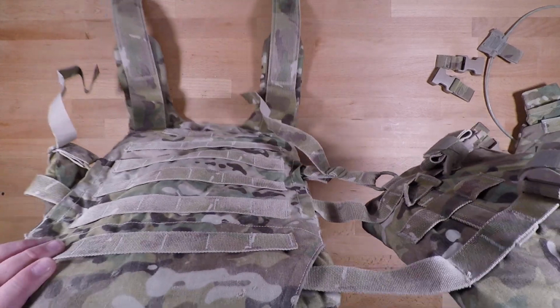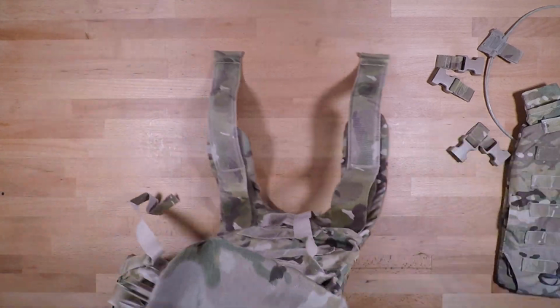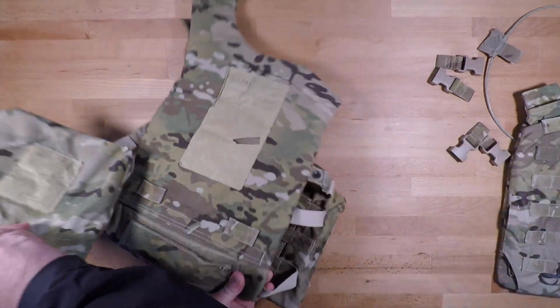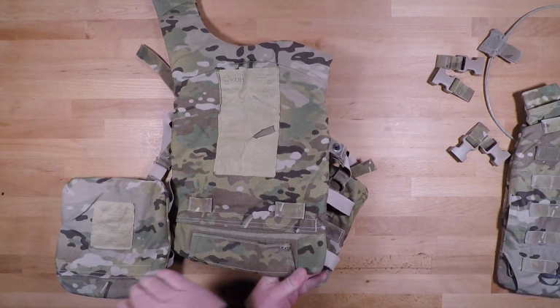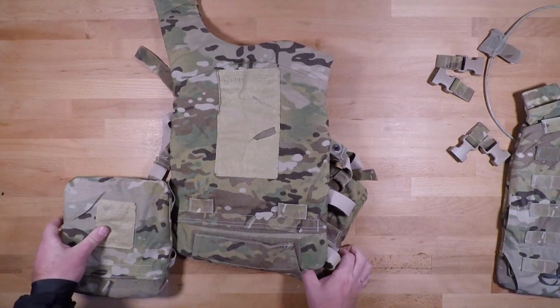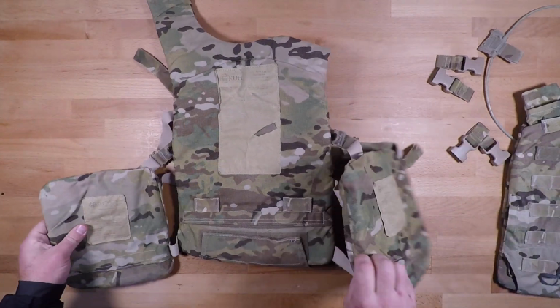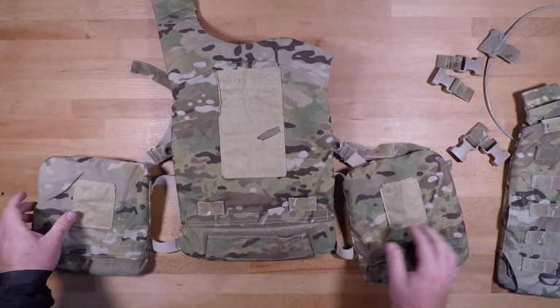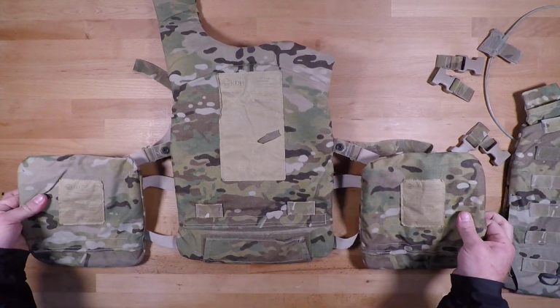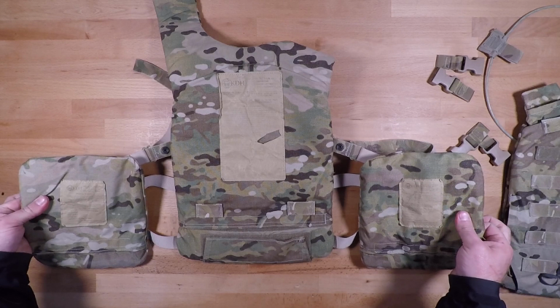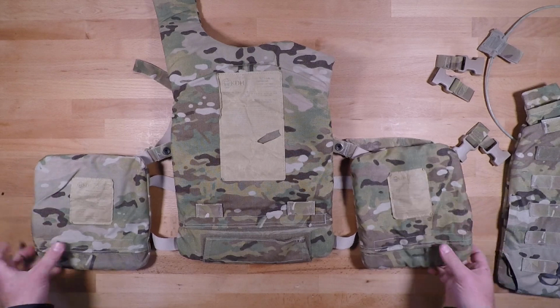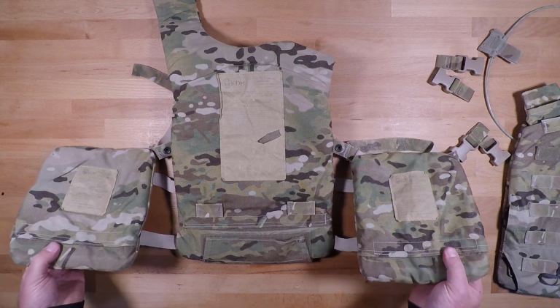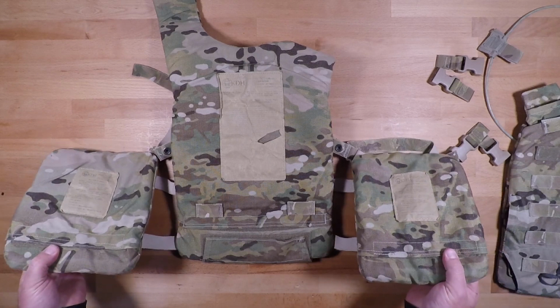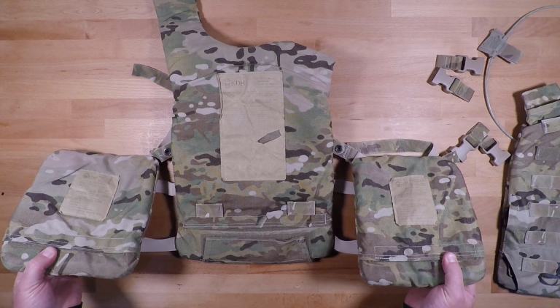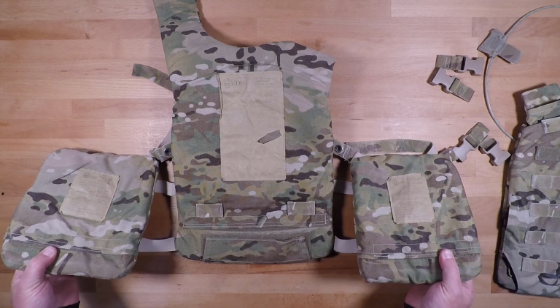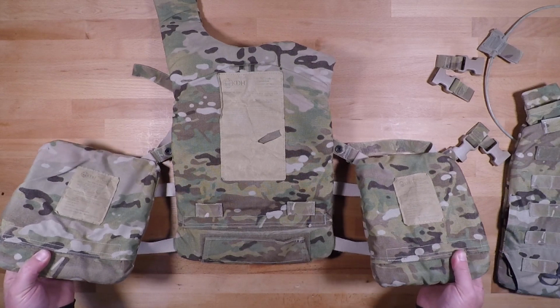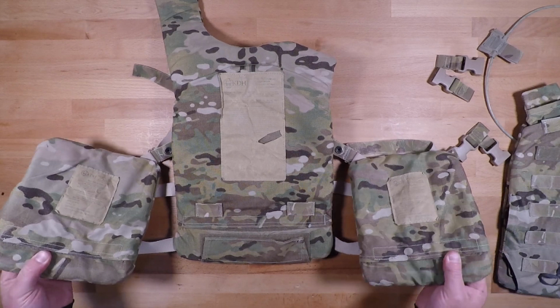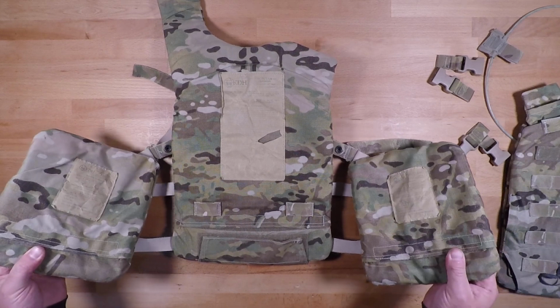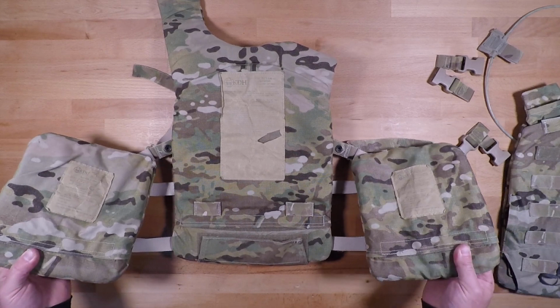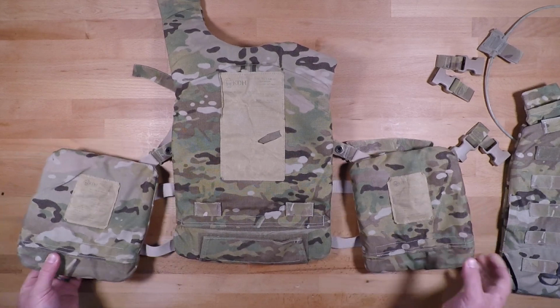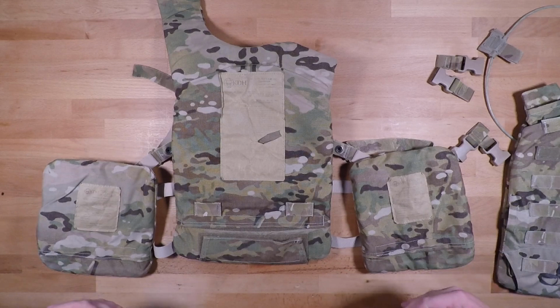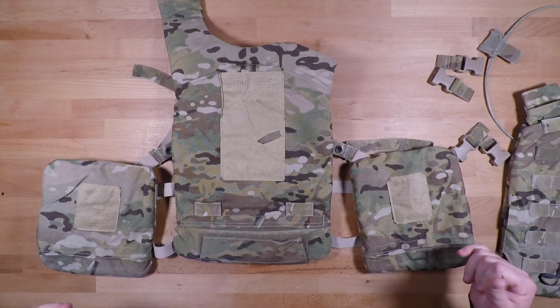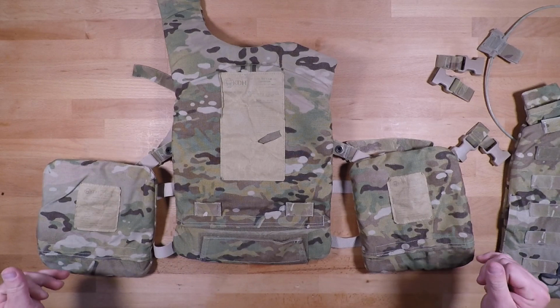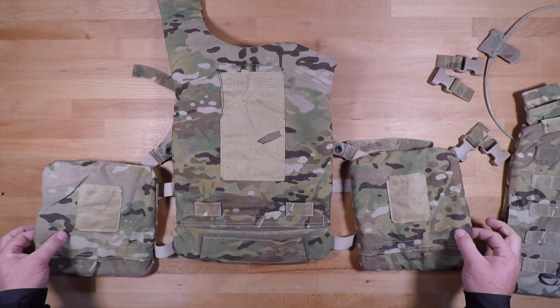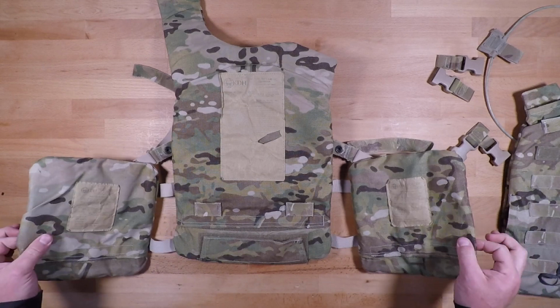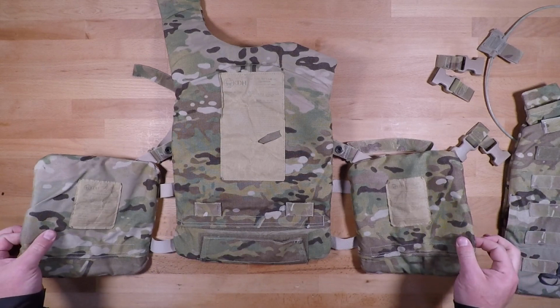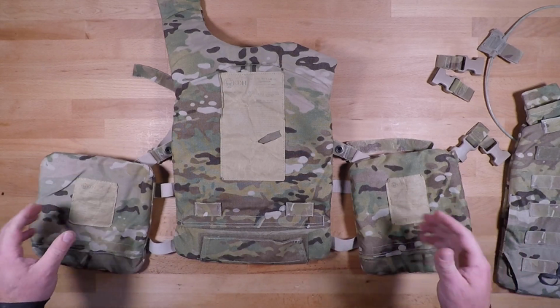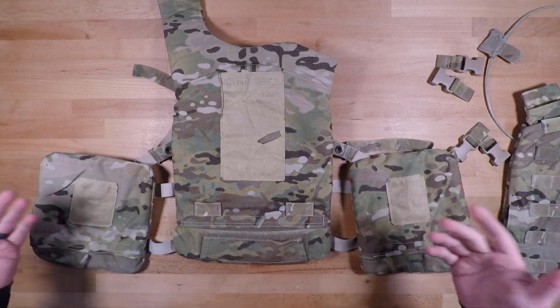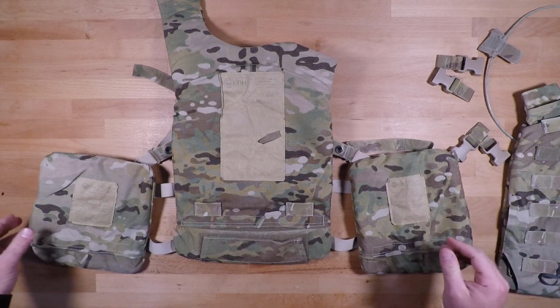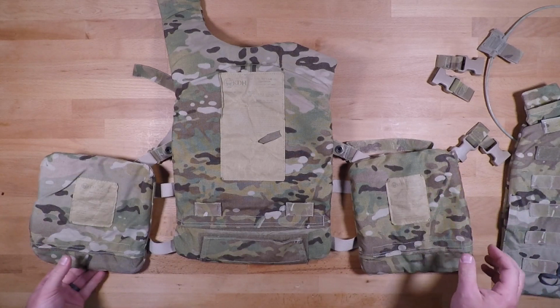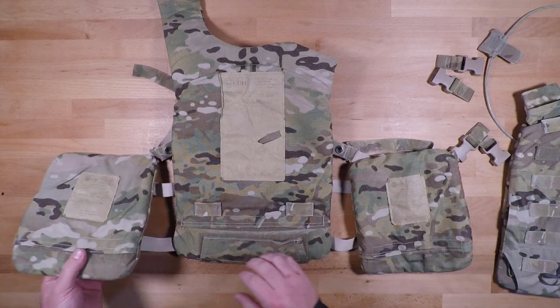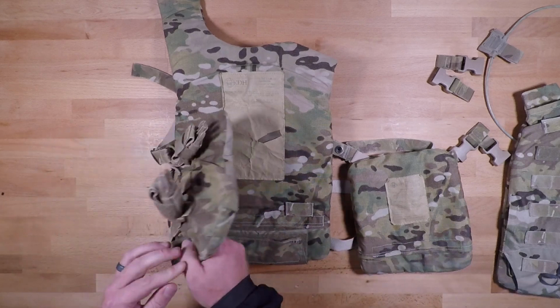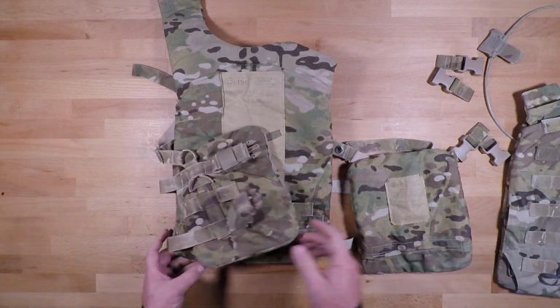For the side plates, before I get too far — if you do want to pull the side plate soft body out, same concept: velcro down here at the bottom, un-velcro that, and that will allow you to pull that soft body straight out of the system.